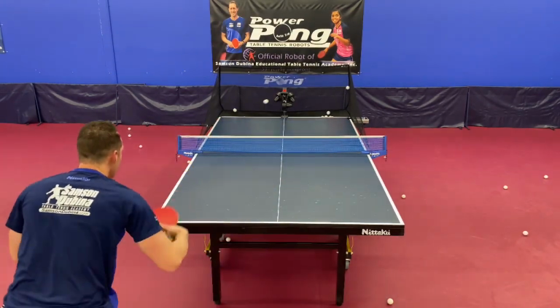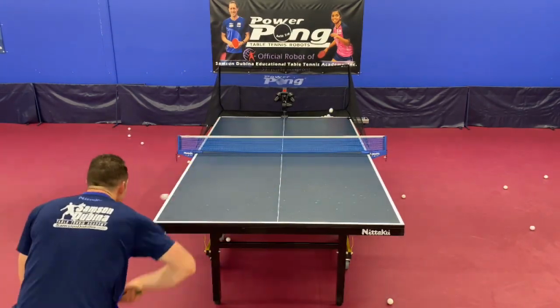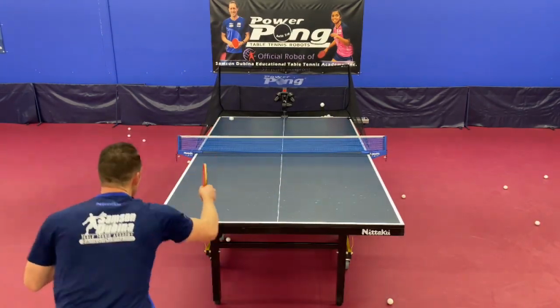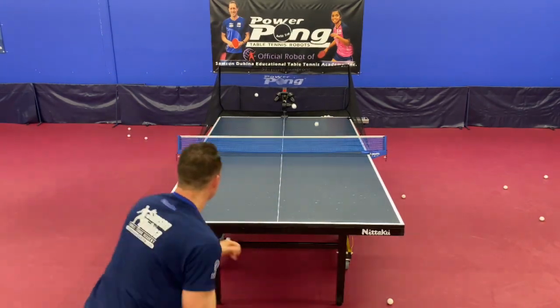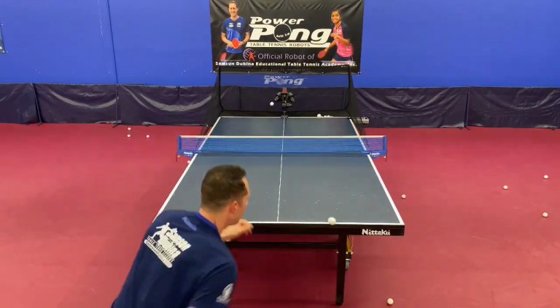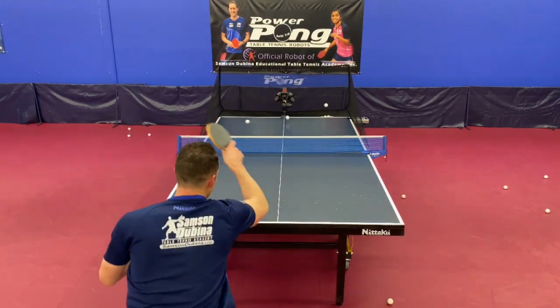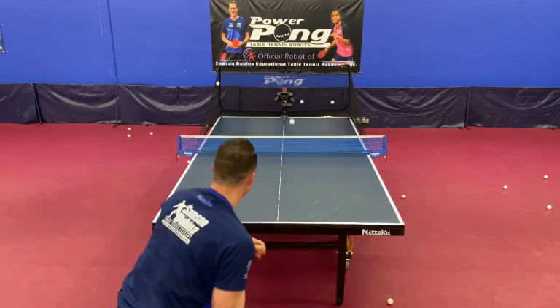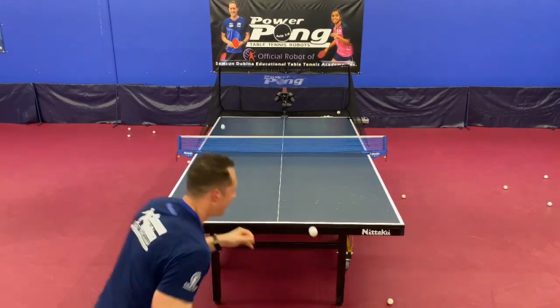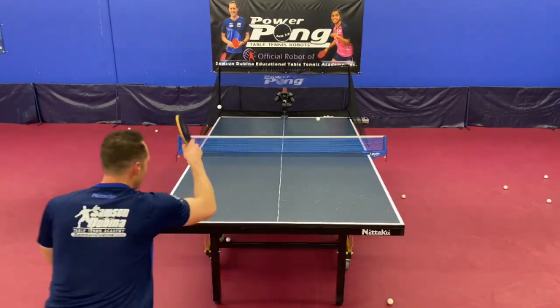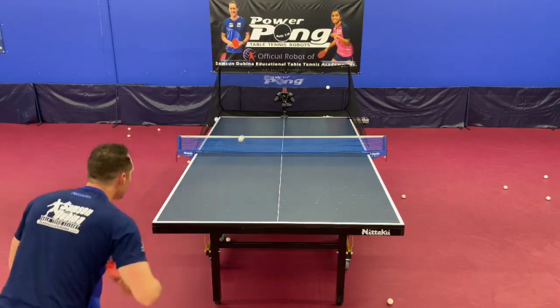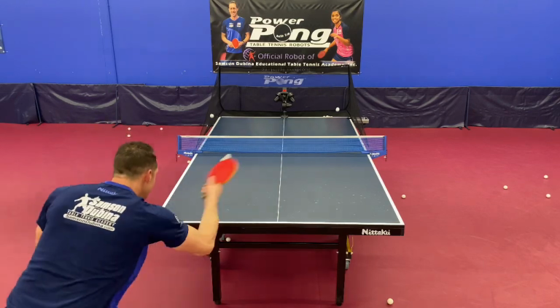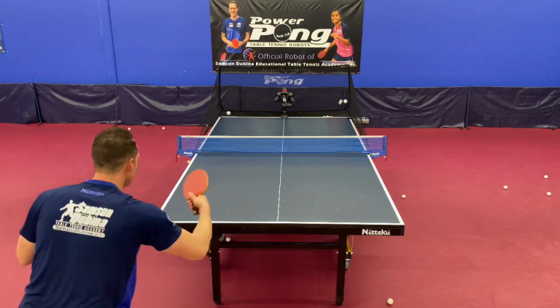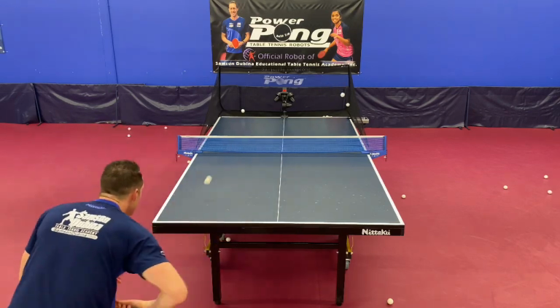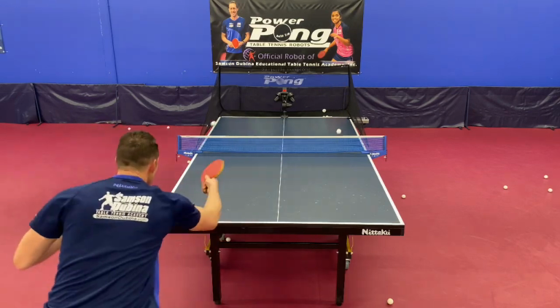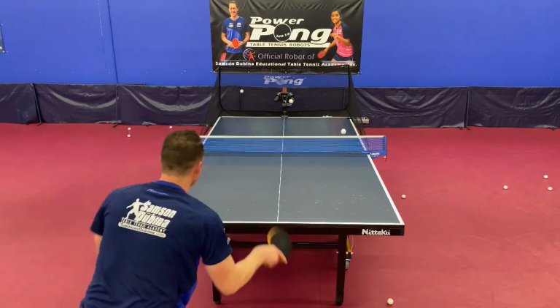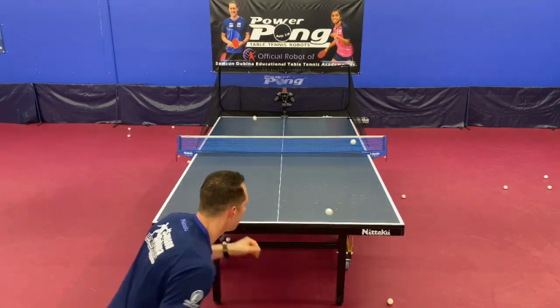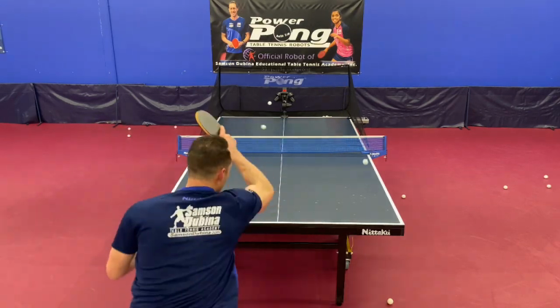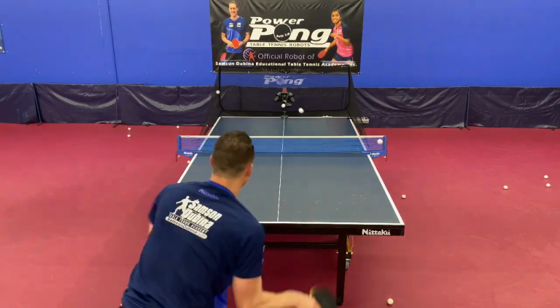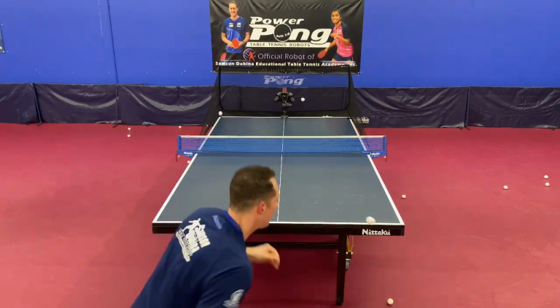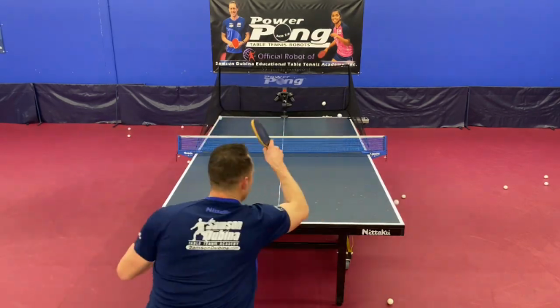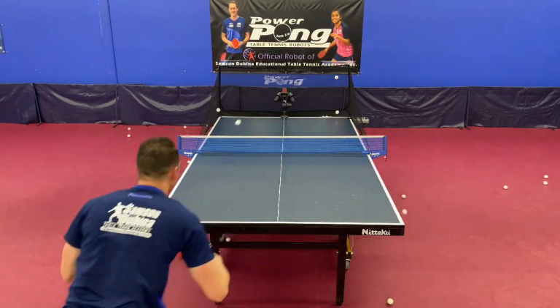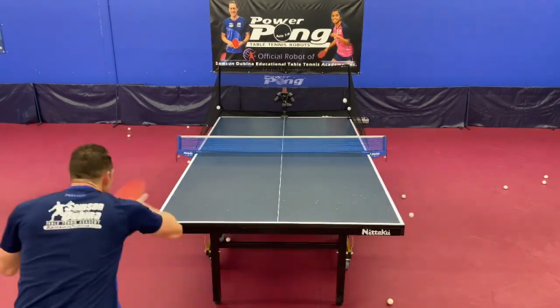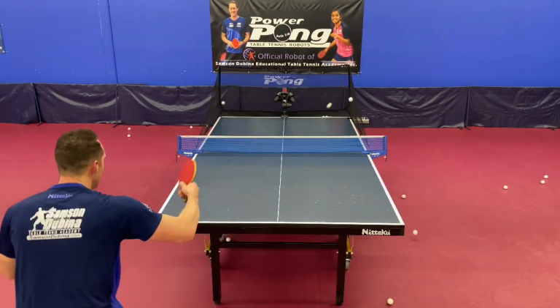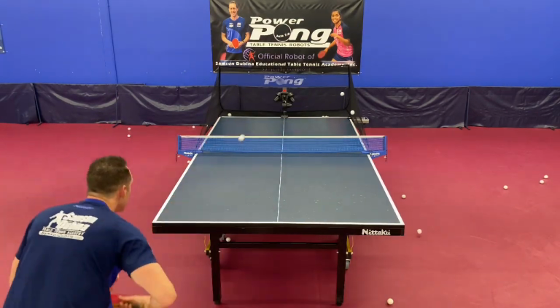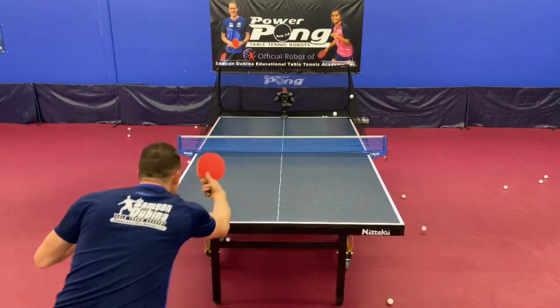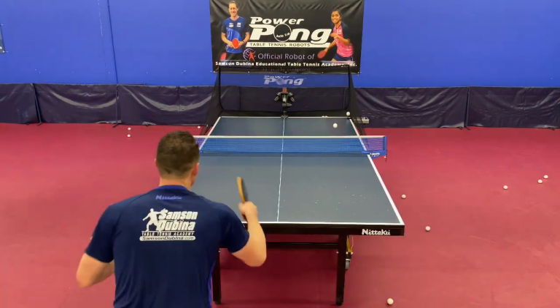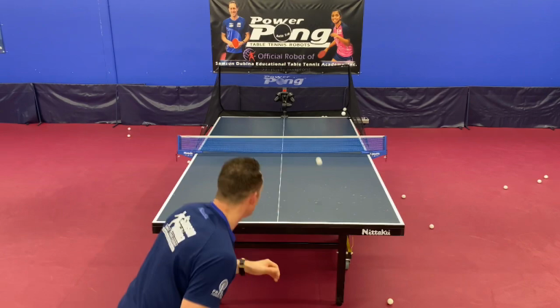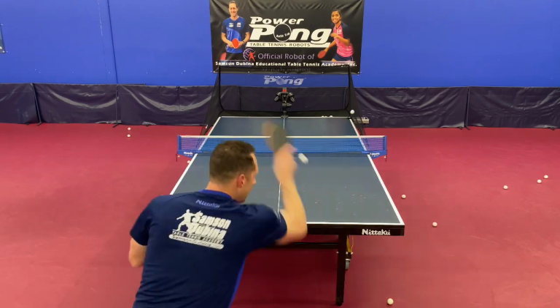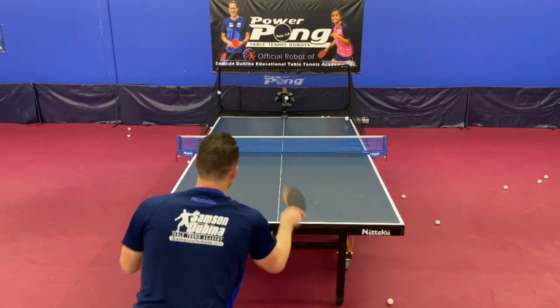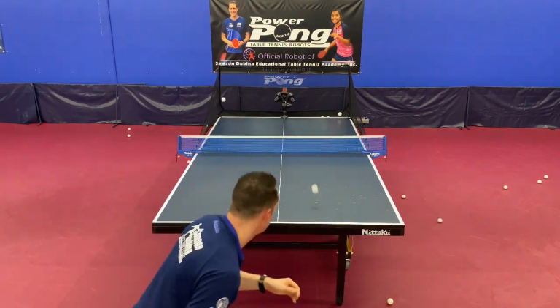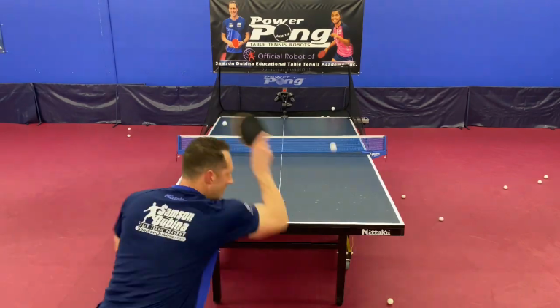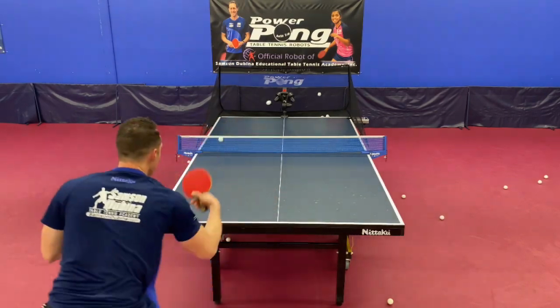Drill number six is two tossing balls to the backhand and two tossing balls to the forehand. Here's a challenge: try to hit the first one cross and the second one down the line.